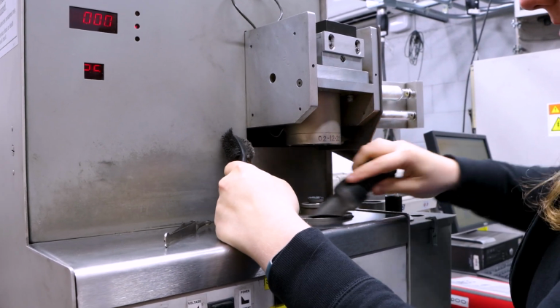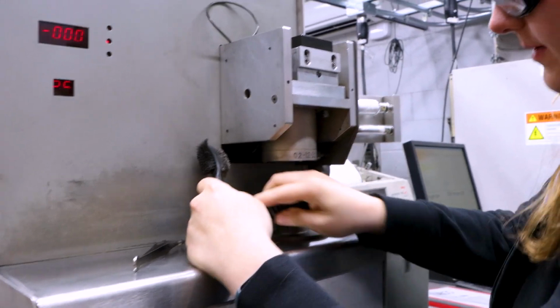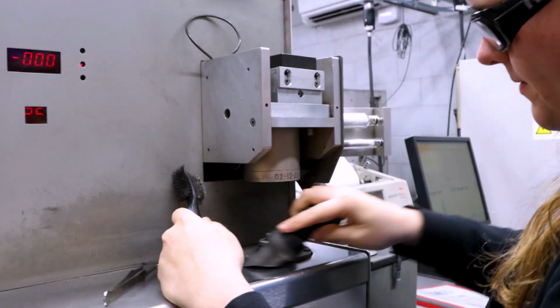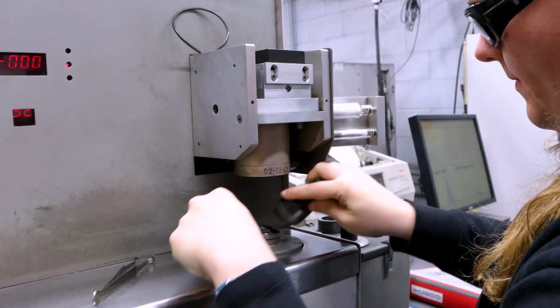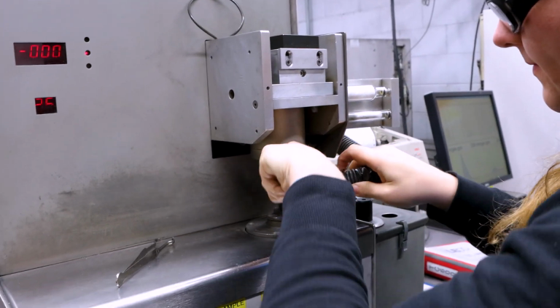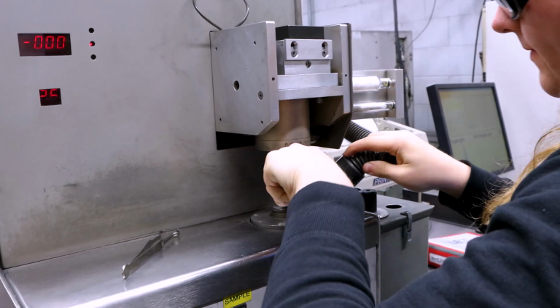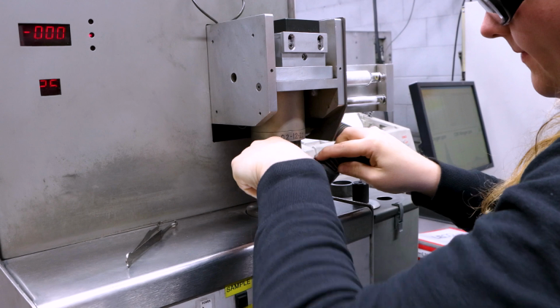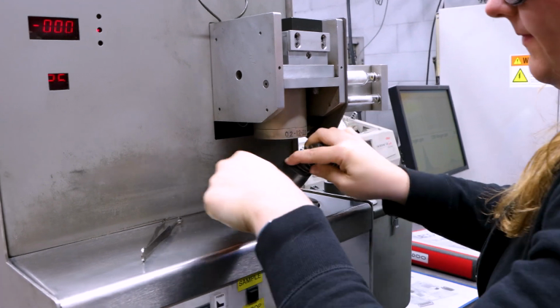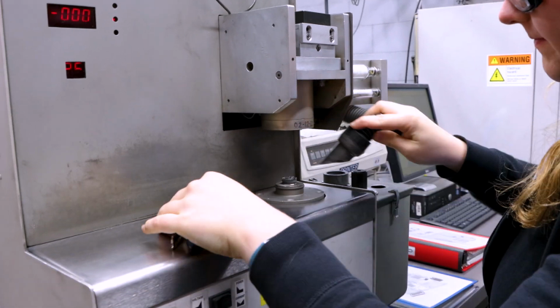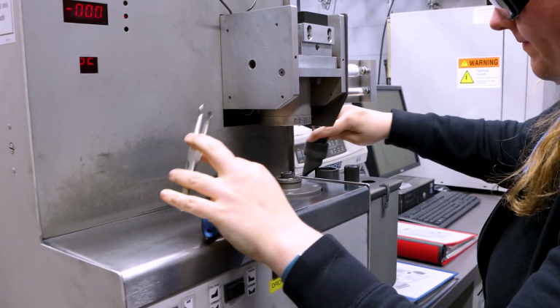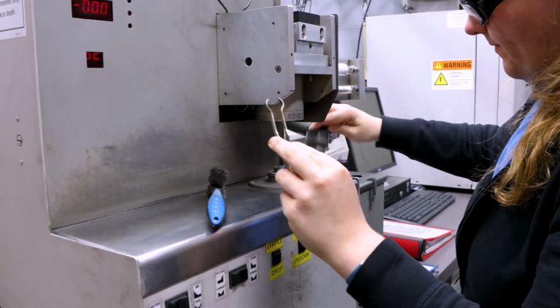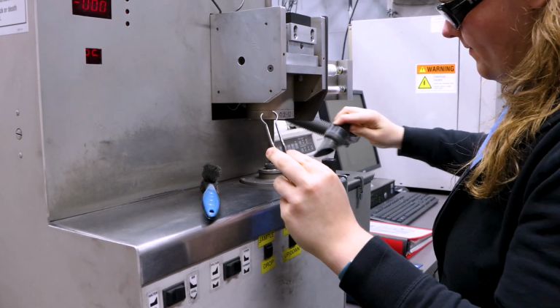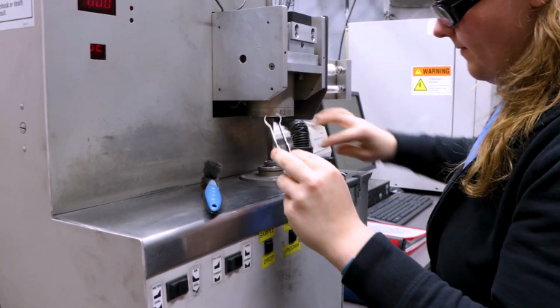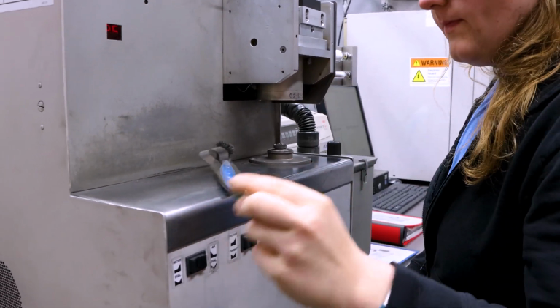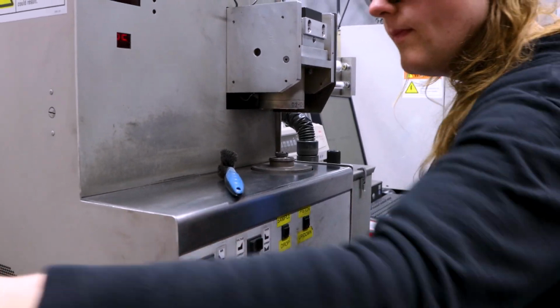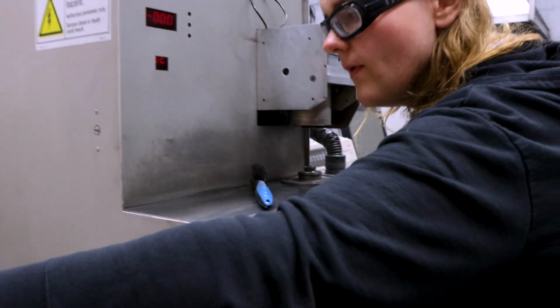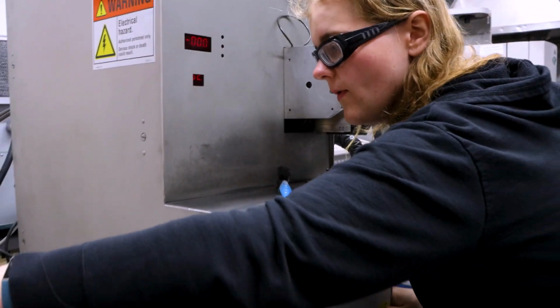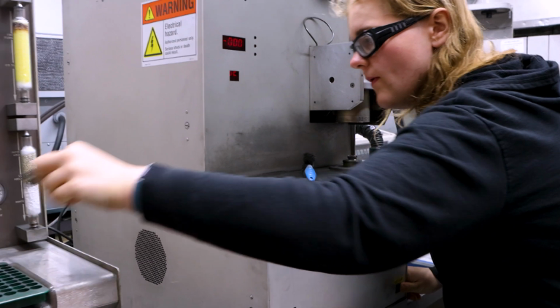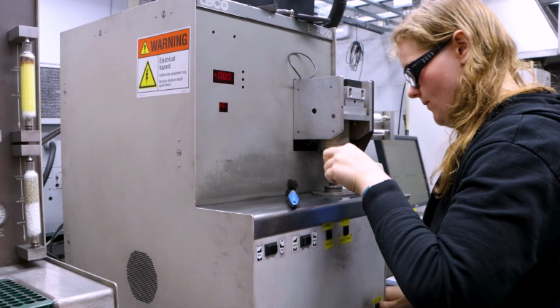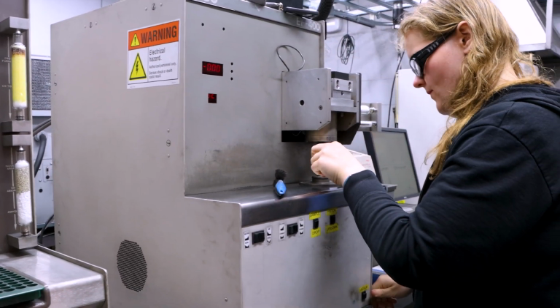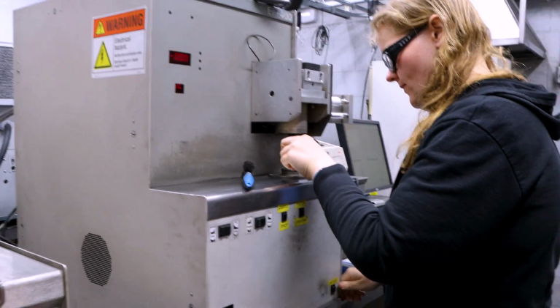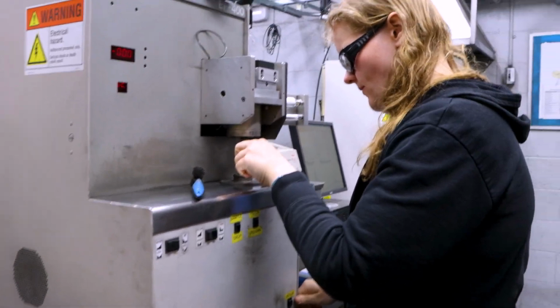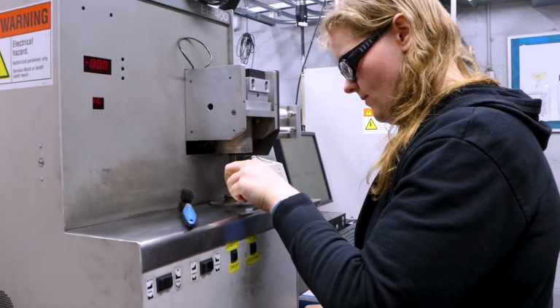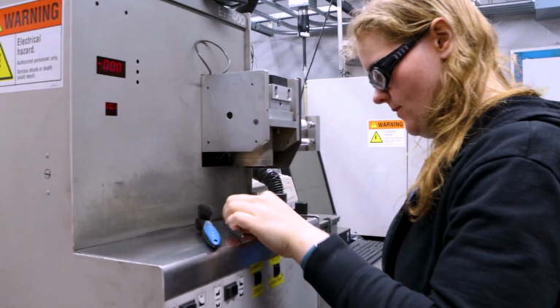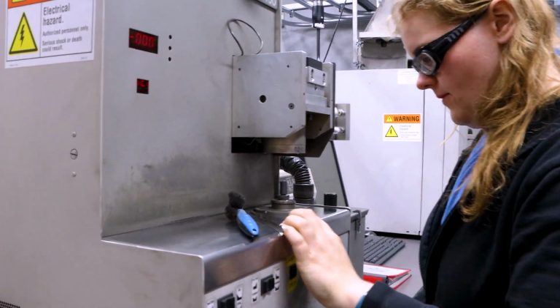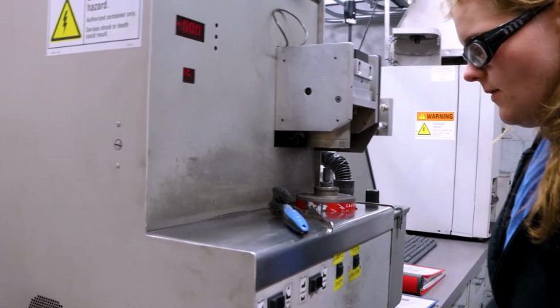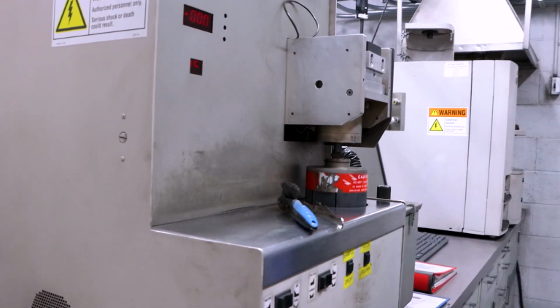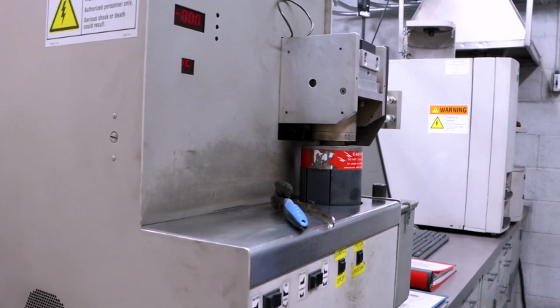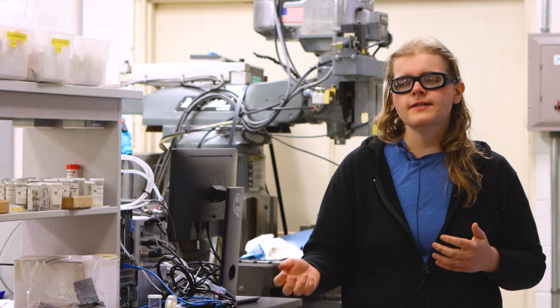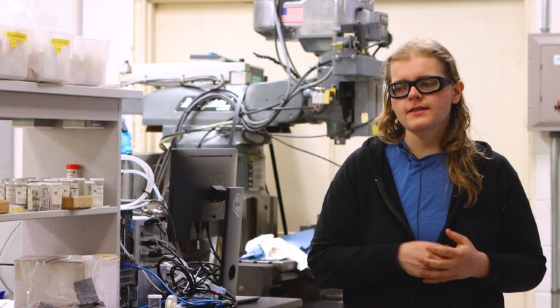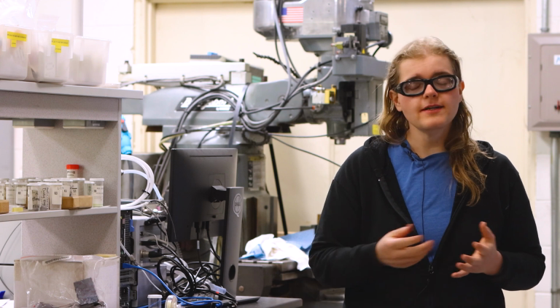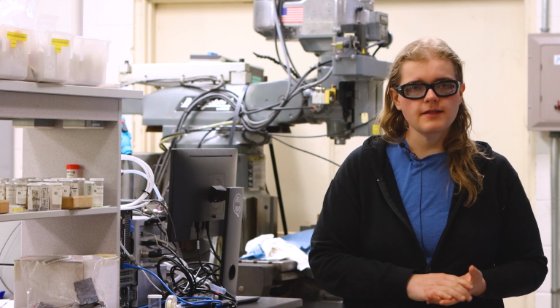Right now what I'm working on is analyzing hydrogen samples. That process is simply weighing out samples, entering them into the instrument, loading them into the instrument, and analyzing them.